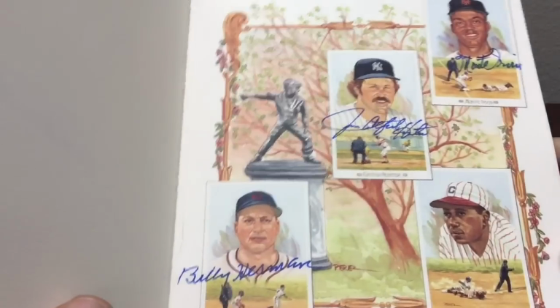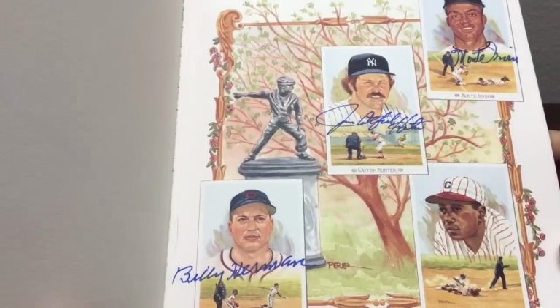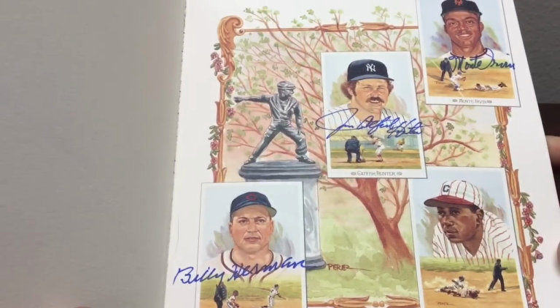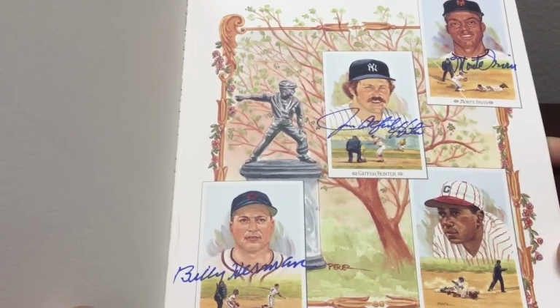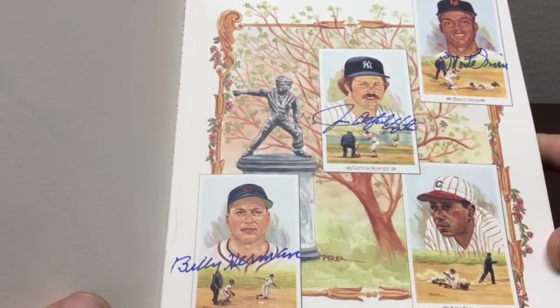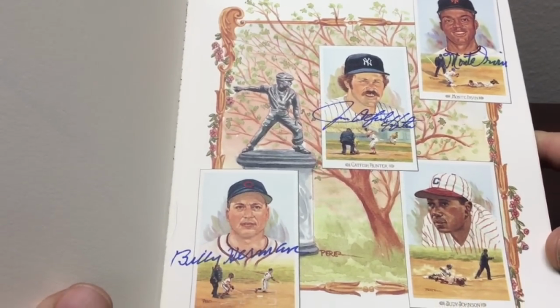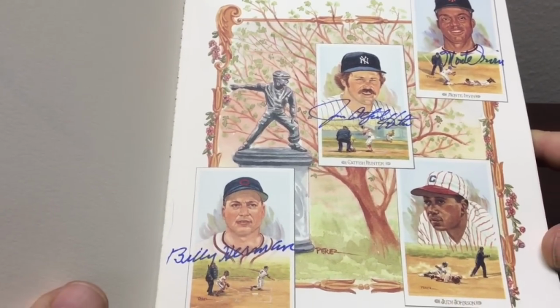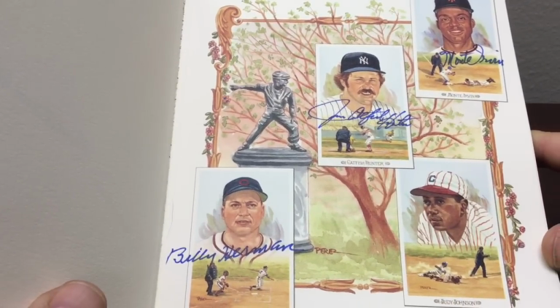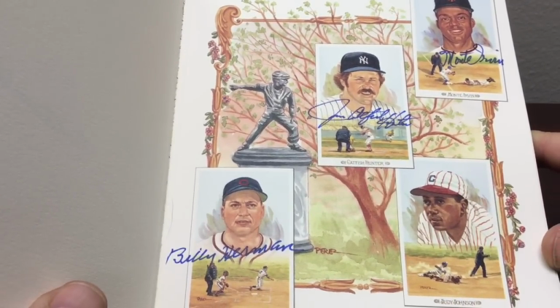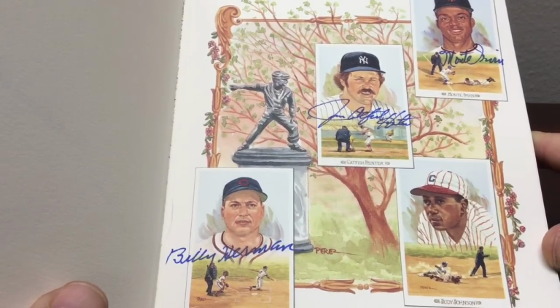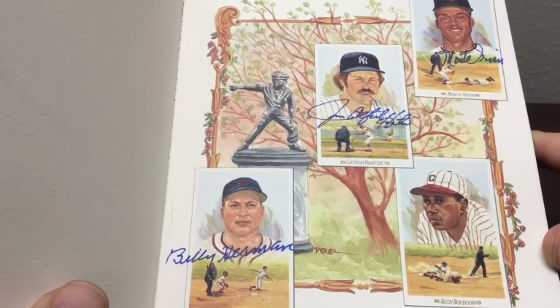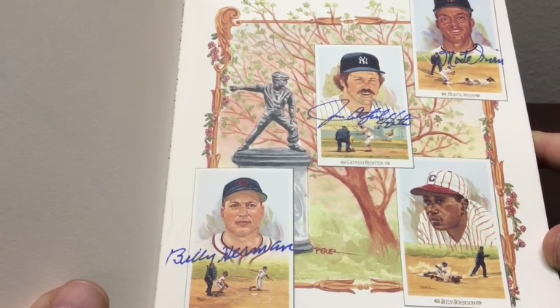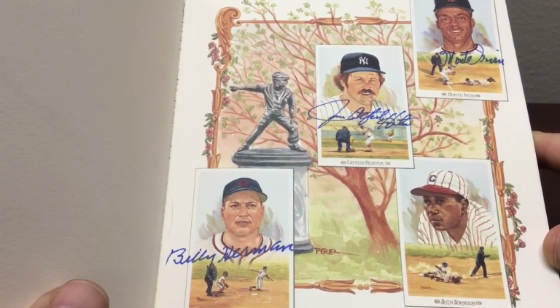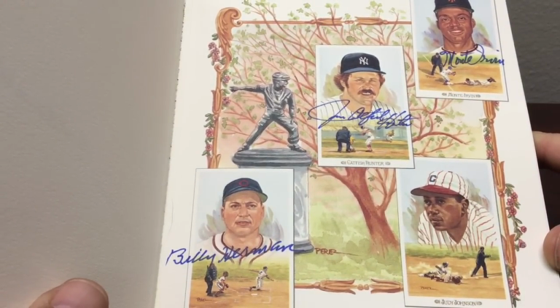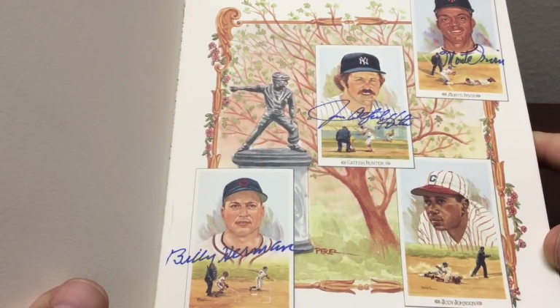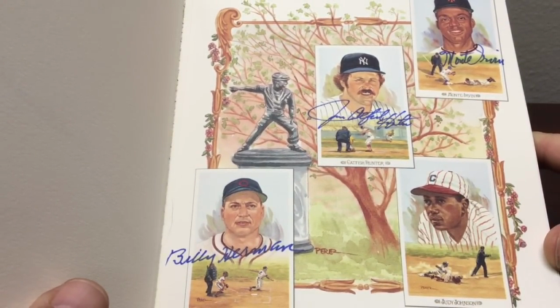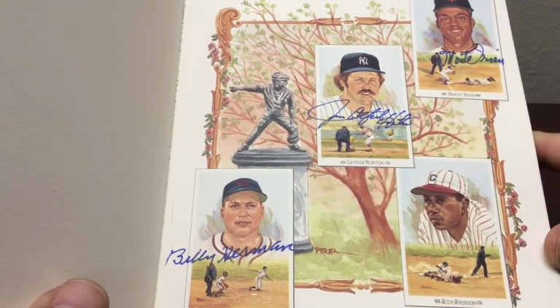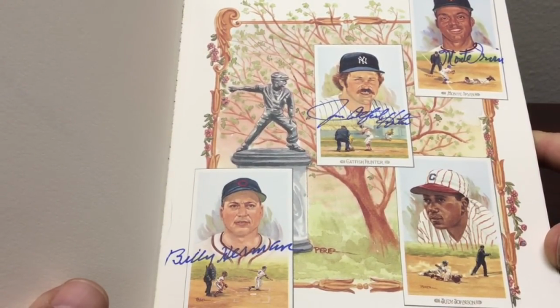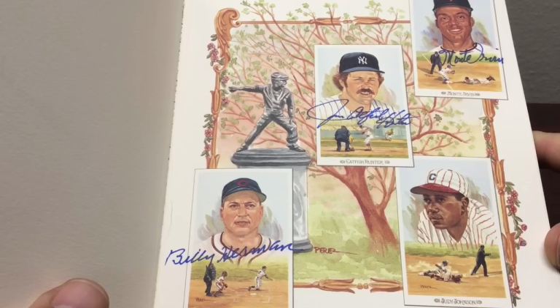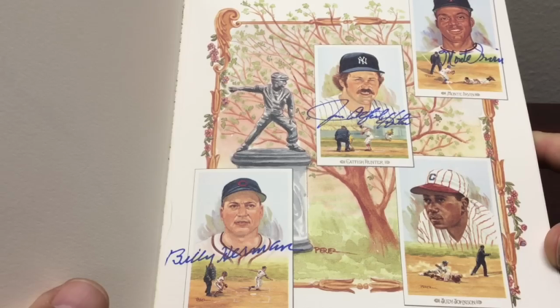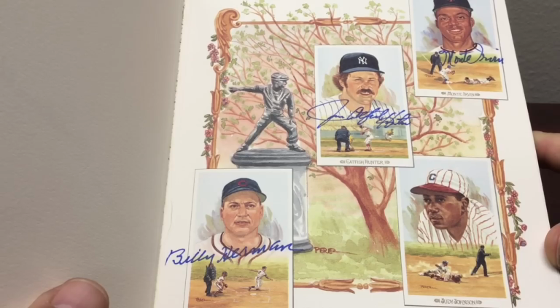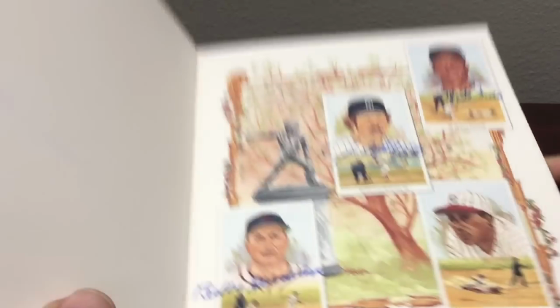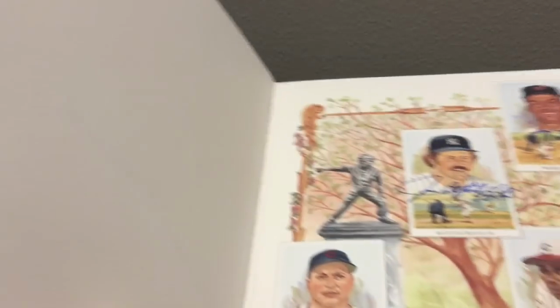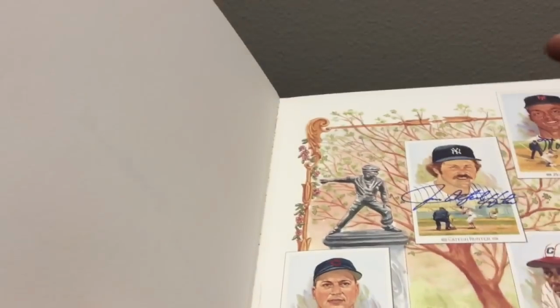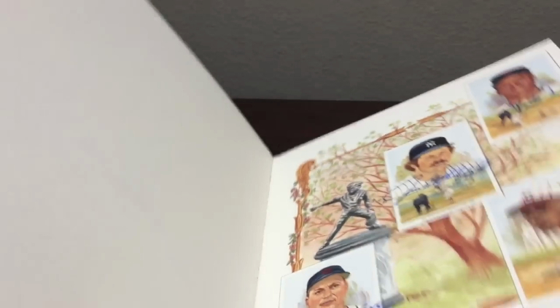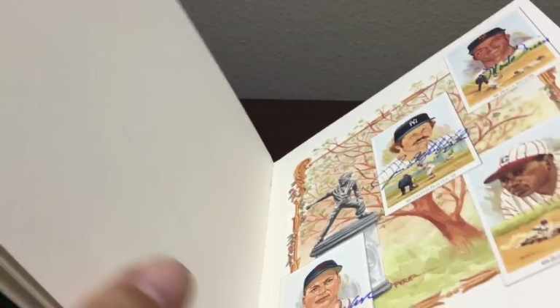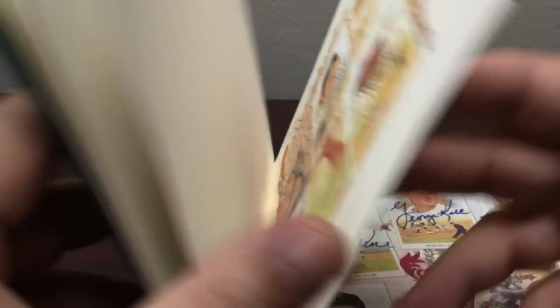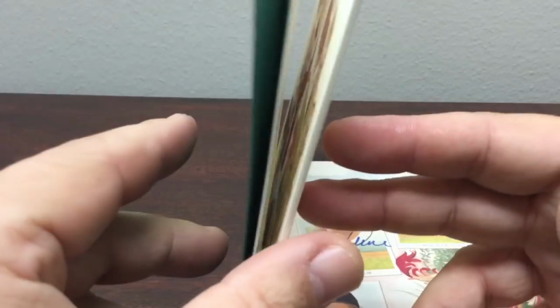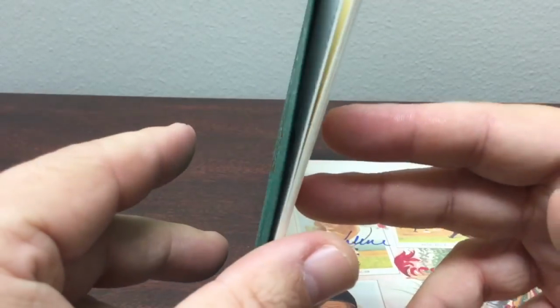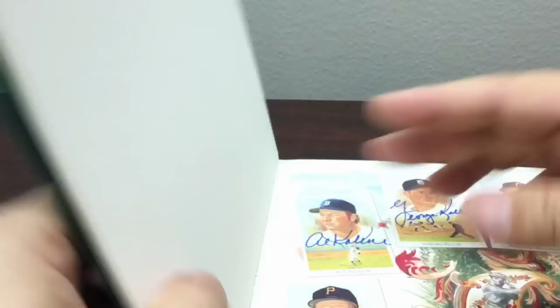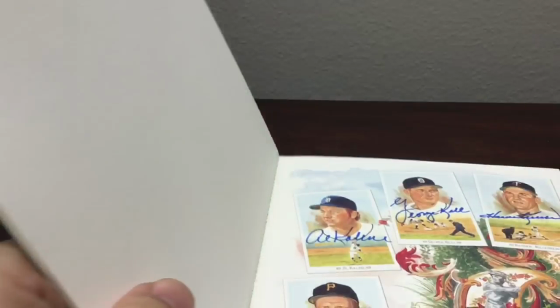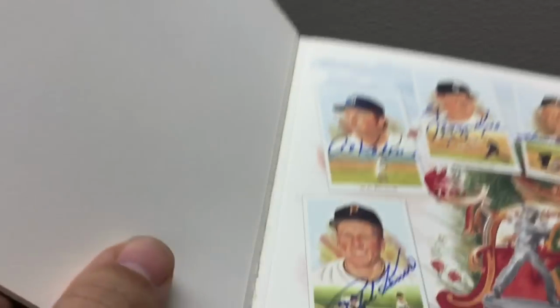Continuing on: Monty Irvin, Jim 'Catfish' Hunter, and Billy Herman are on this page.